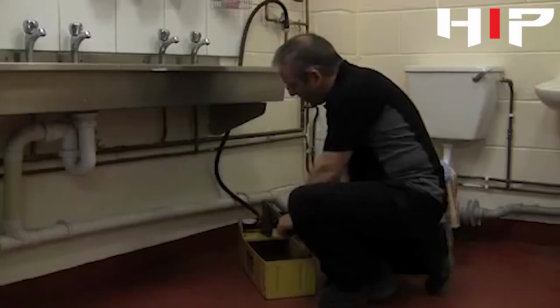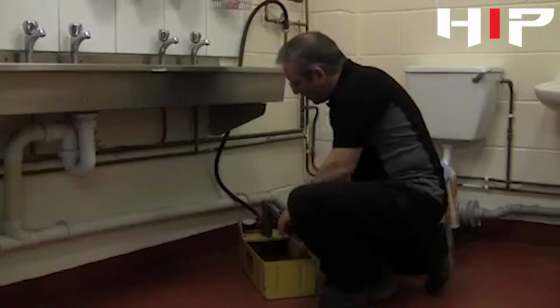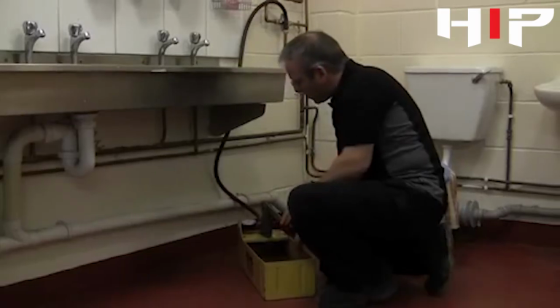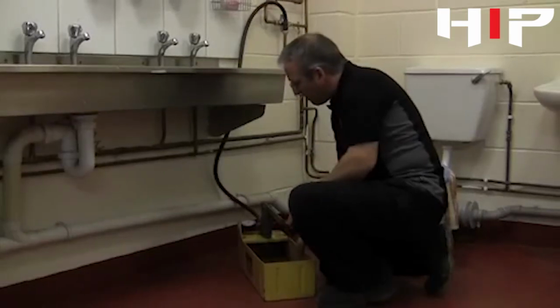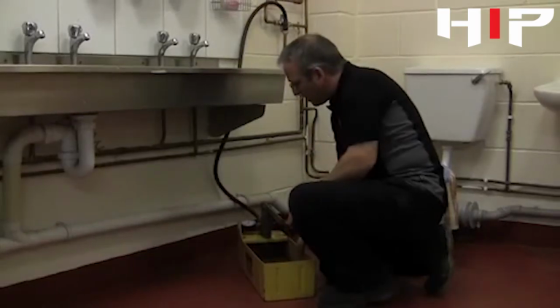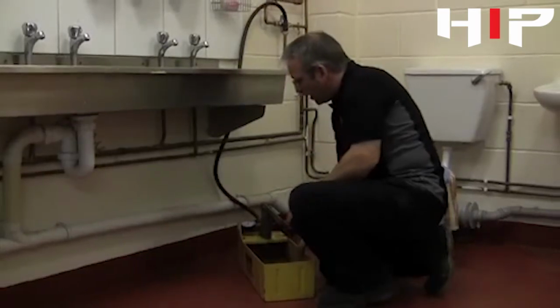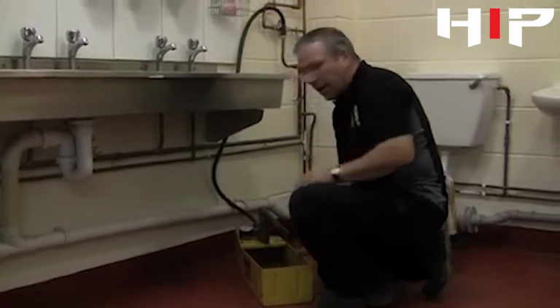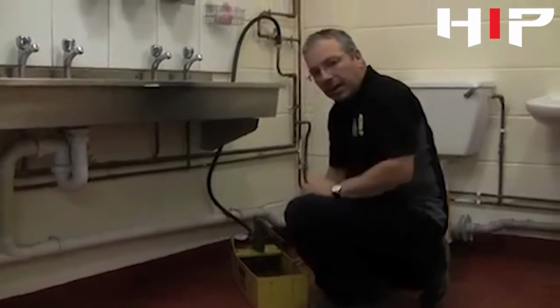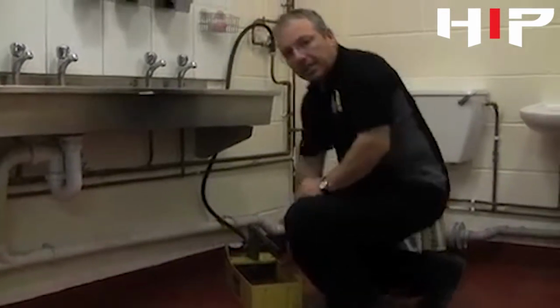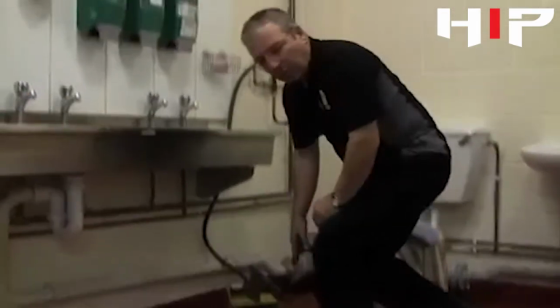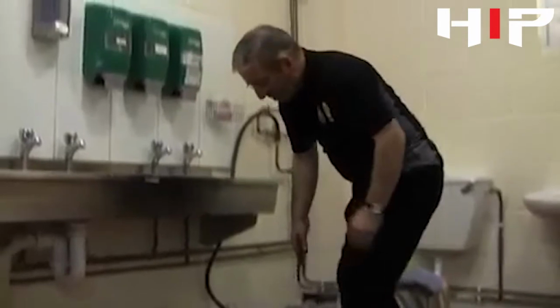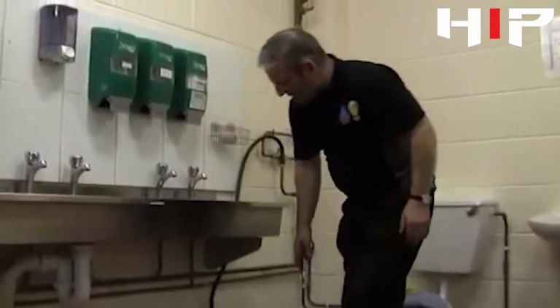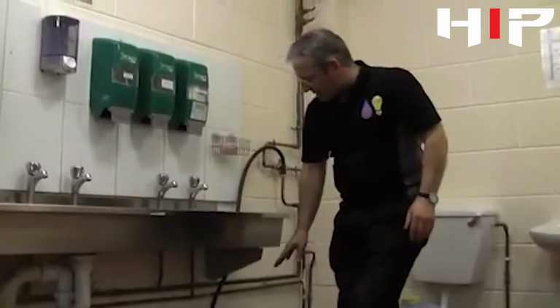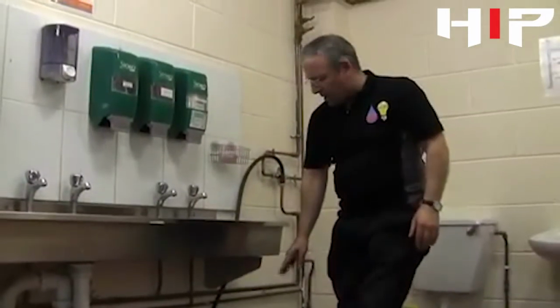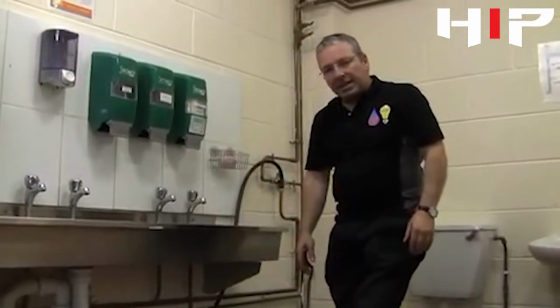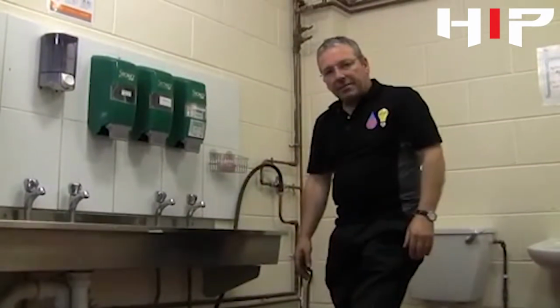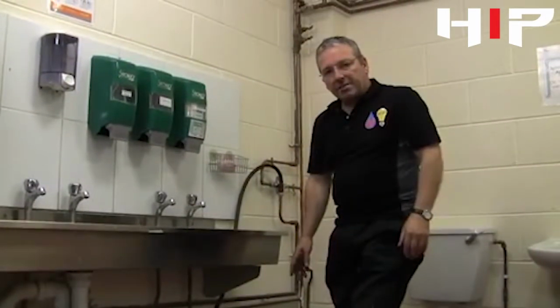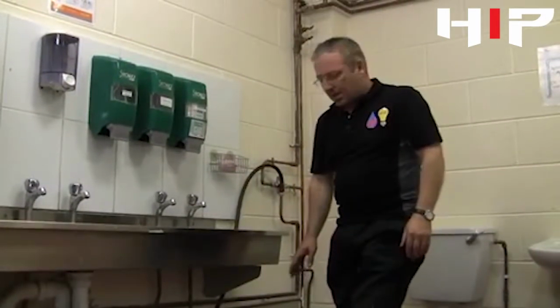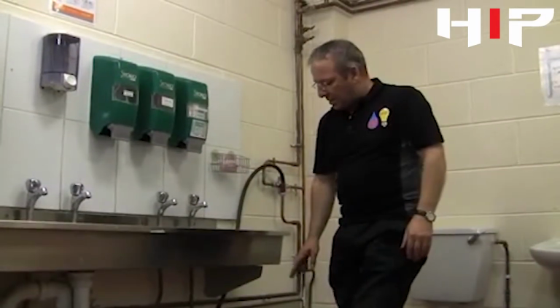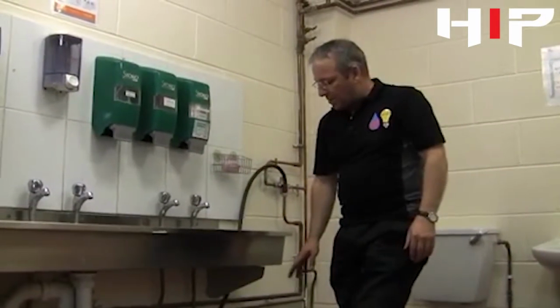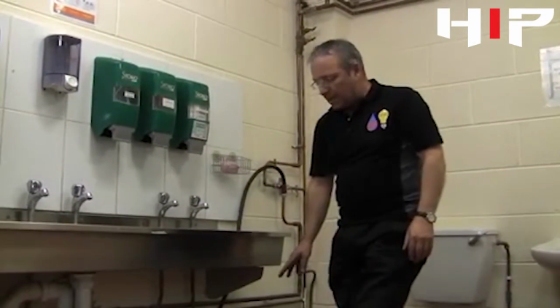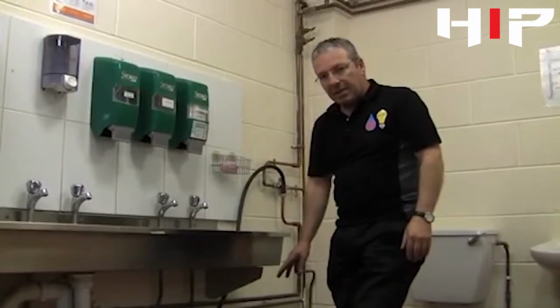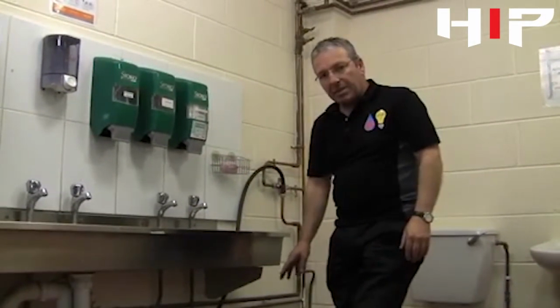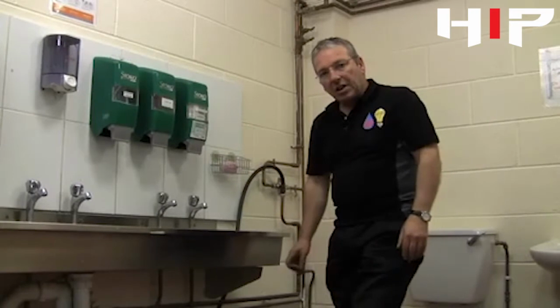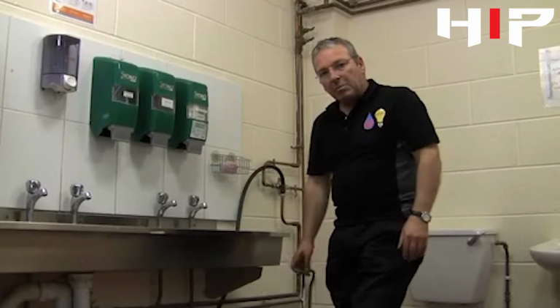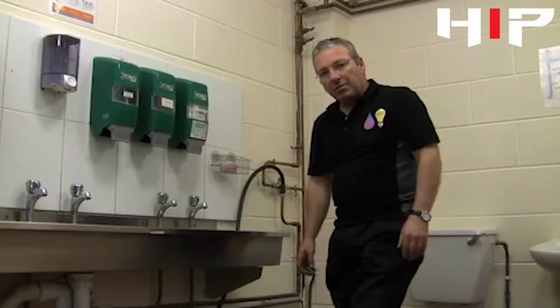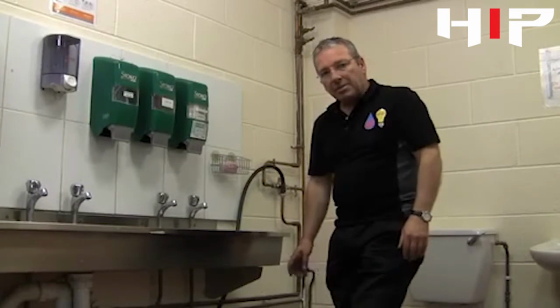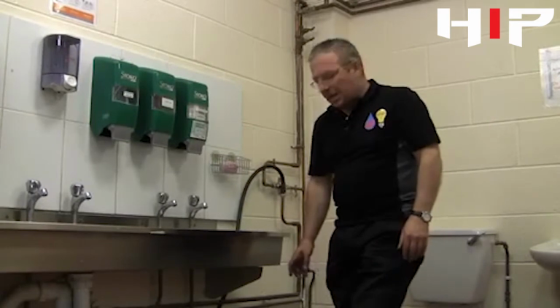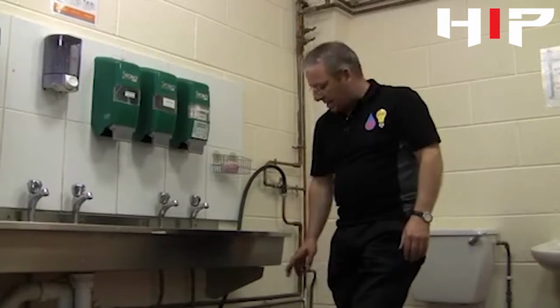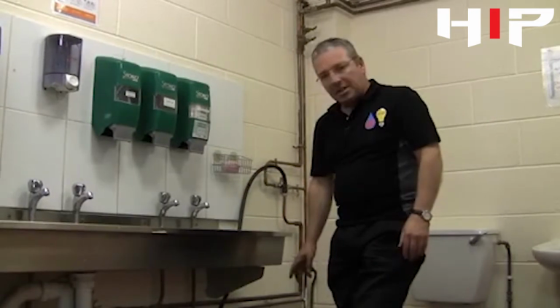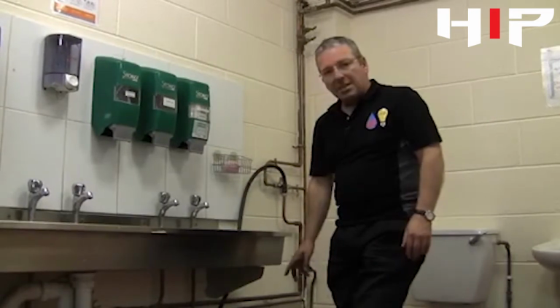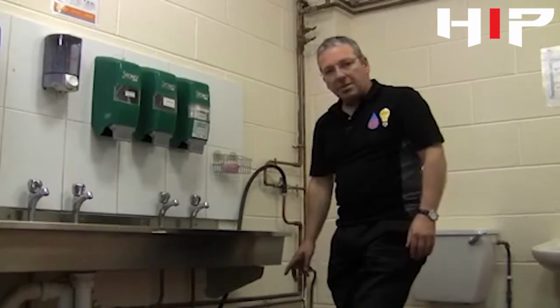There we go — that's four and a half bar. Now what we'll do is let it stand there for 30 minutes to make sure the pressure is stabilized, and then we'll put it on for a 30-minute test — 60 minutes in total.